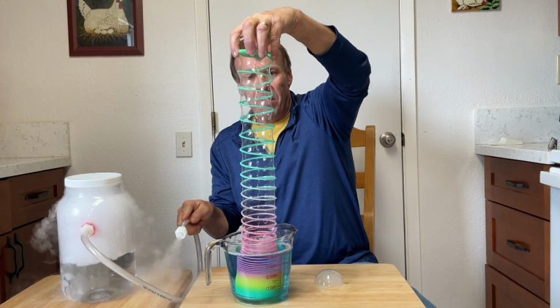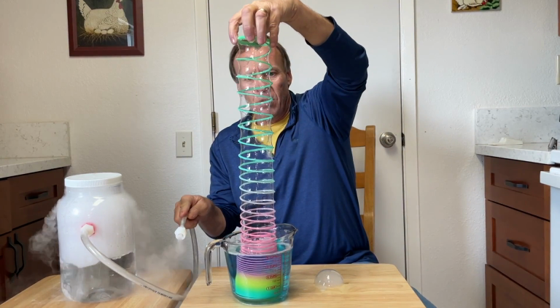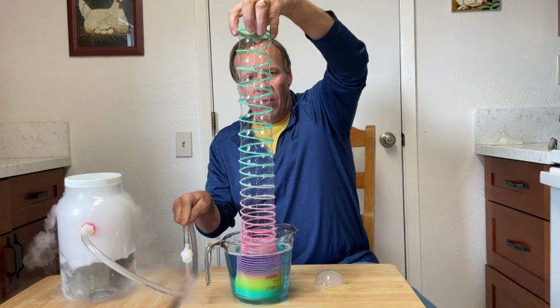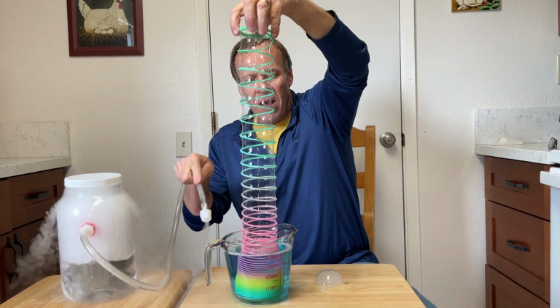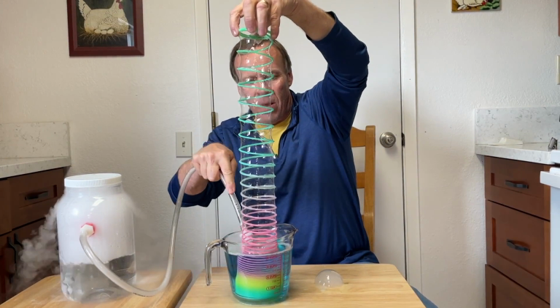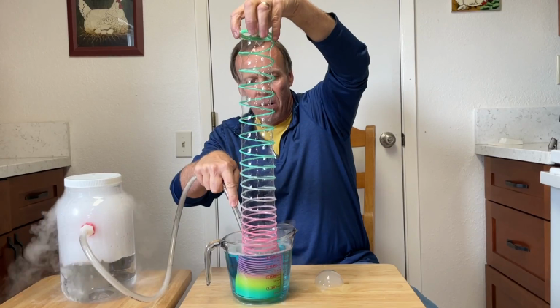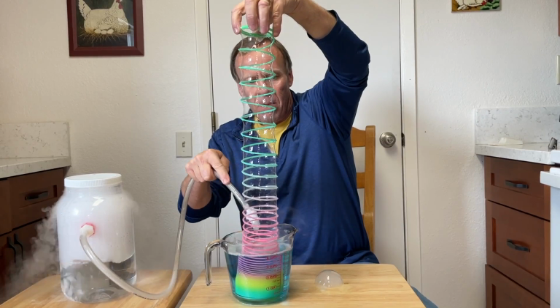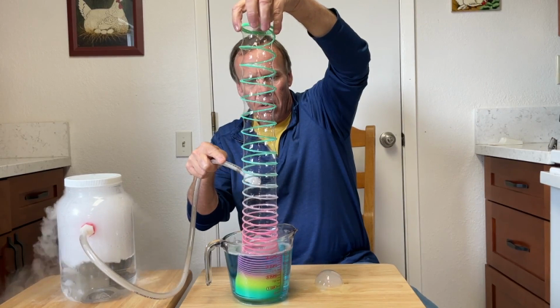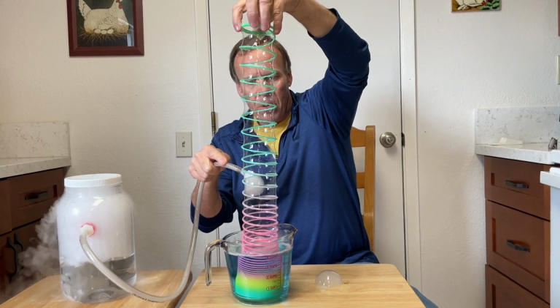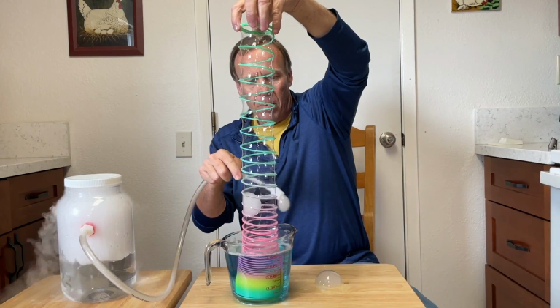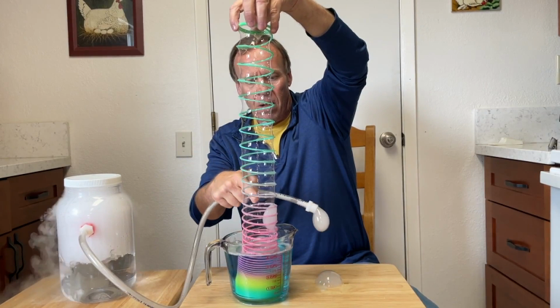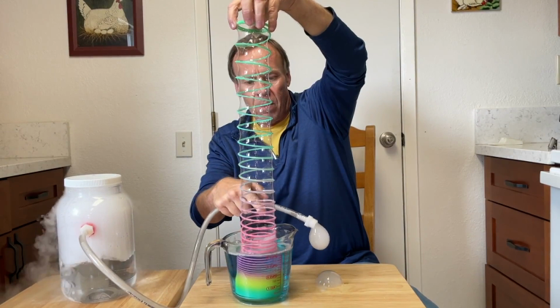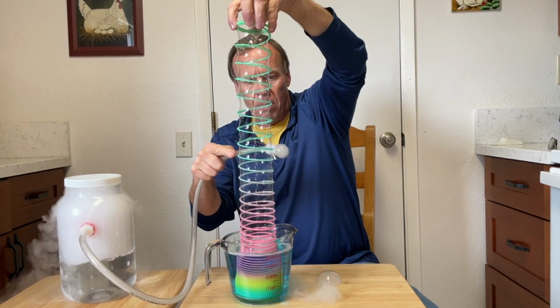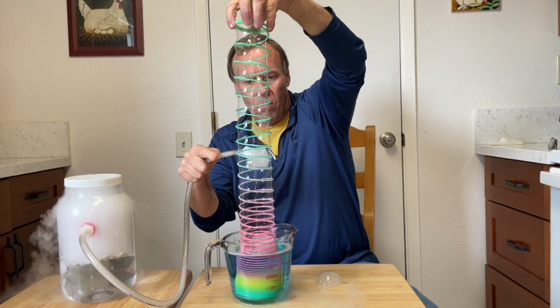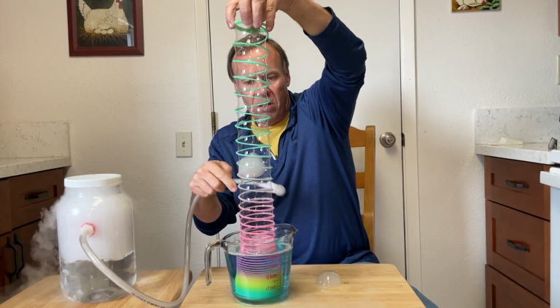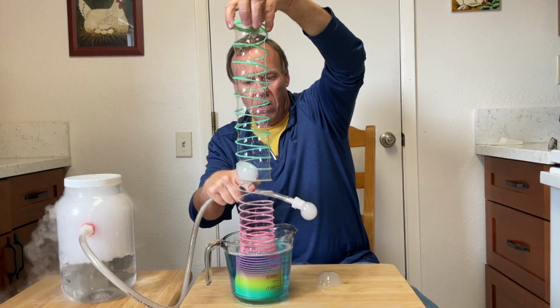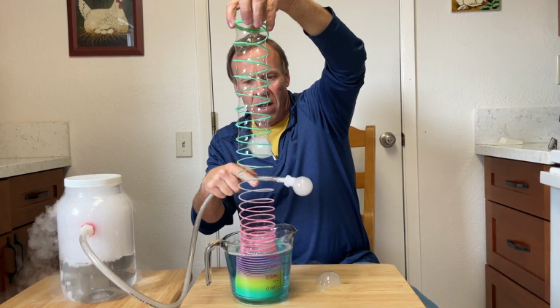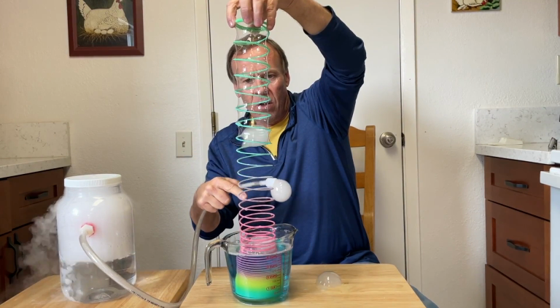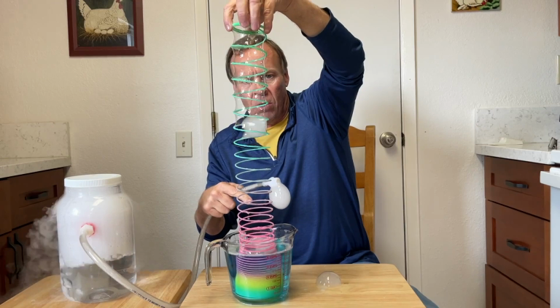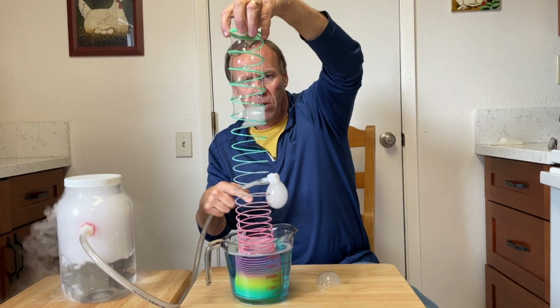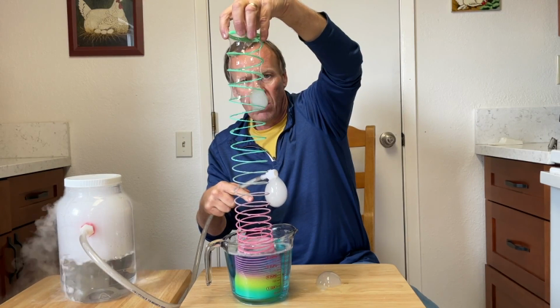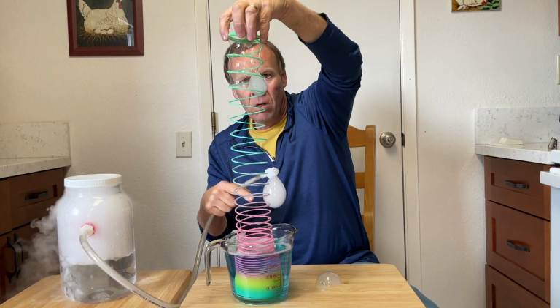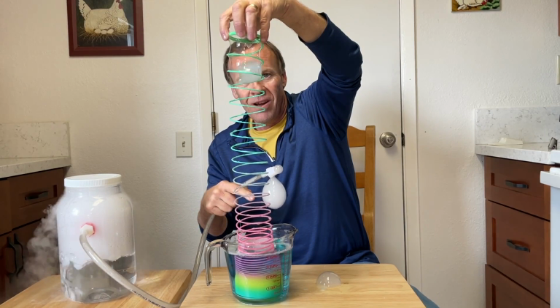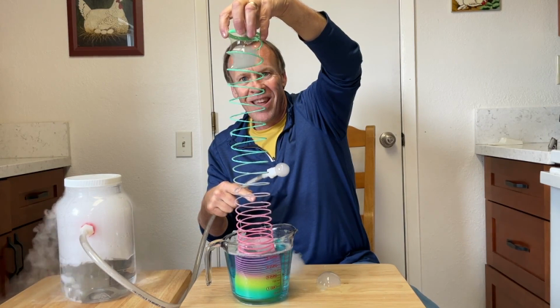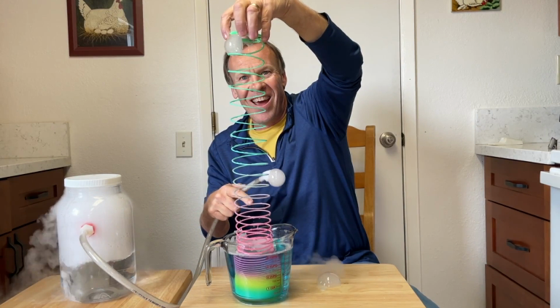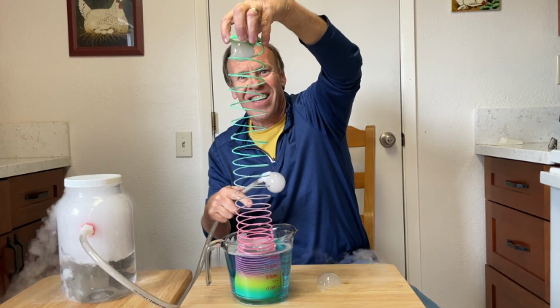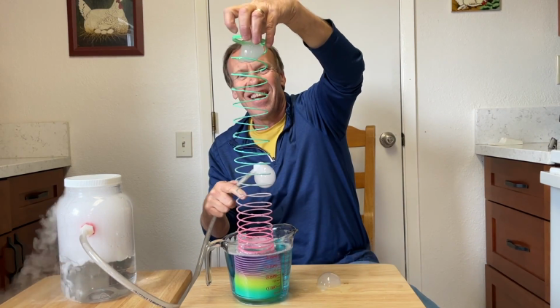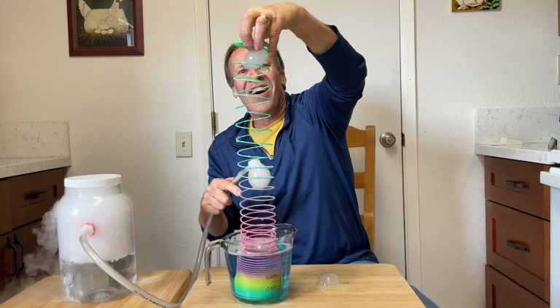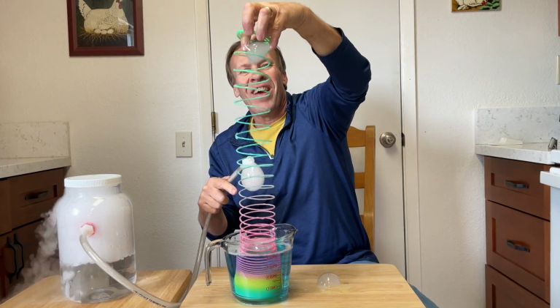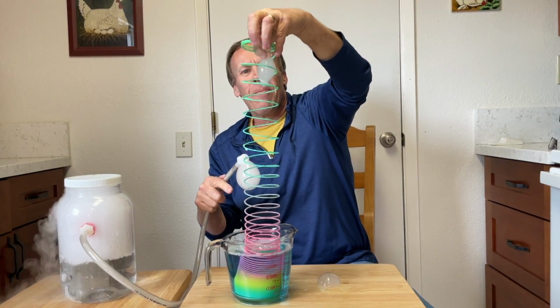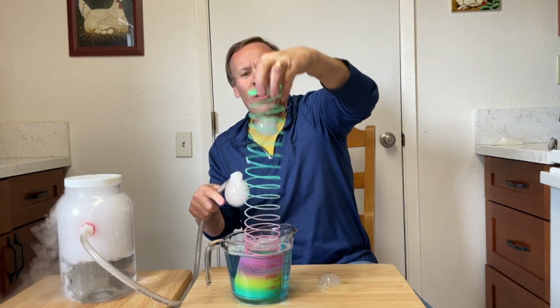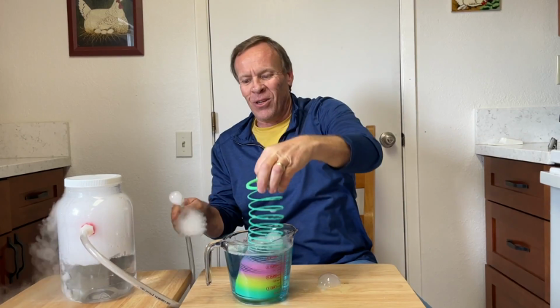You've got the bubble solution all the way up. Put a bubble in. It wants to go down — there it goes. Nice, all the way up. The bubble roller coaster!